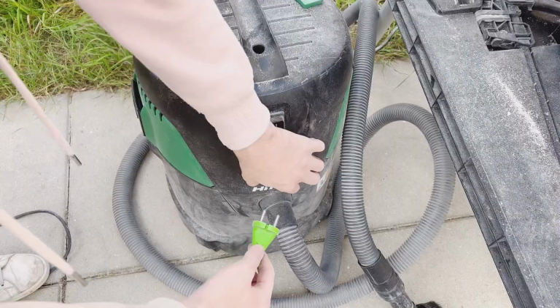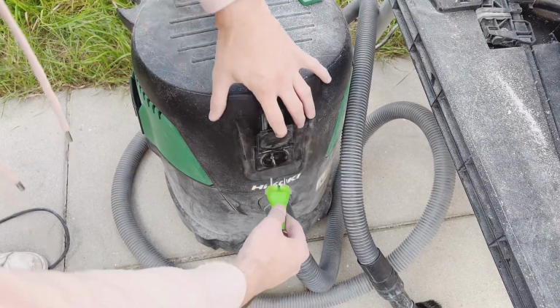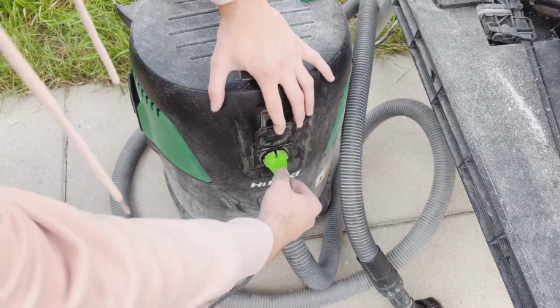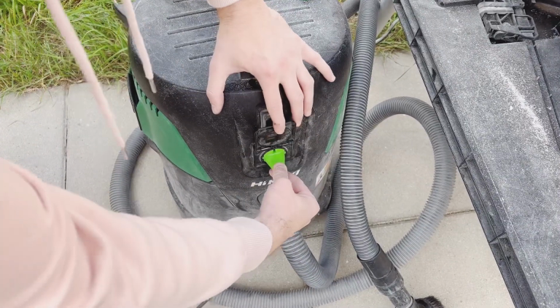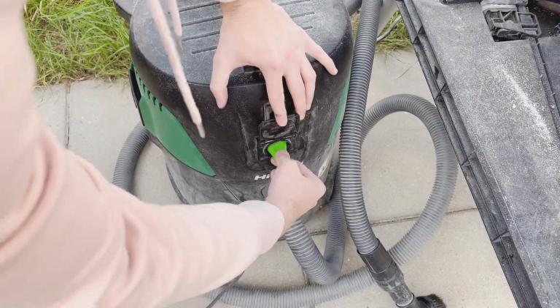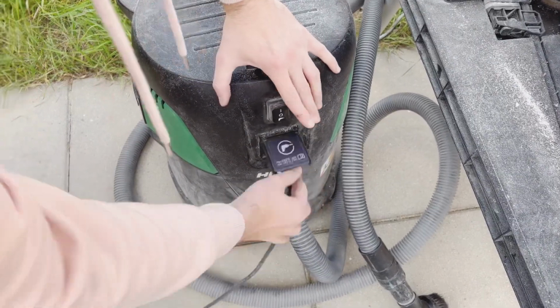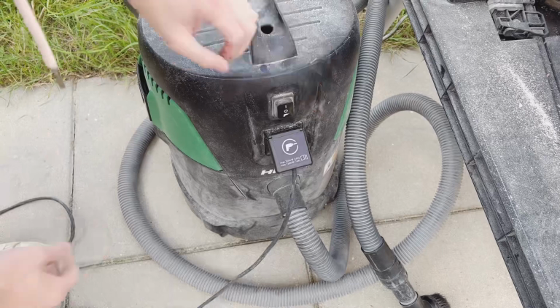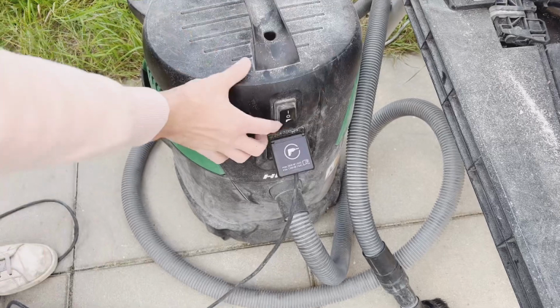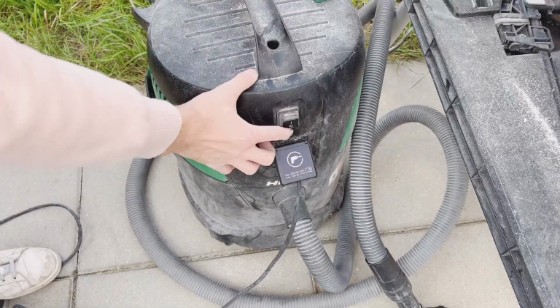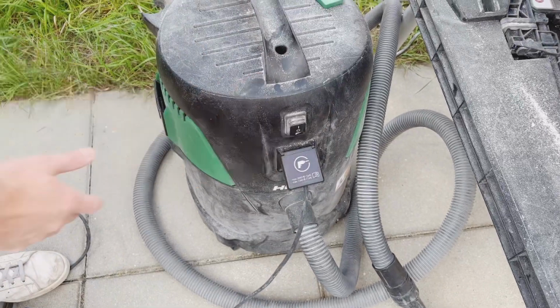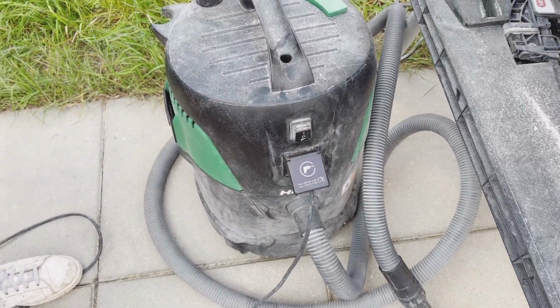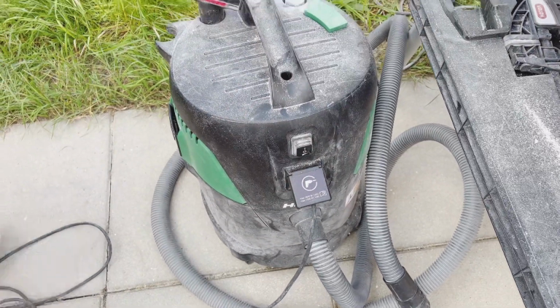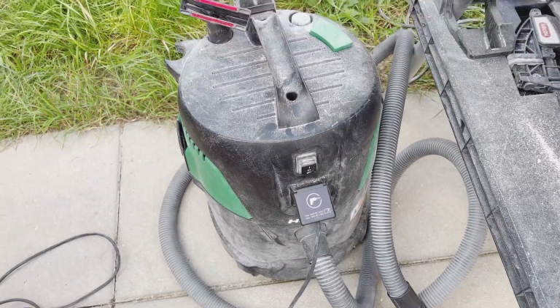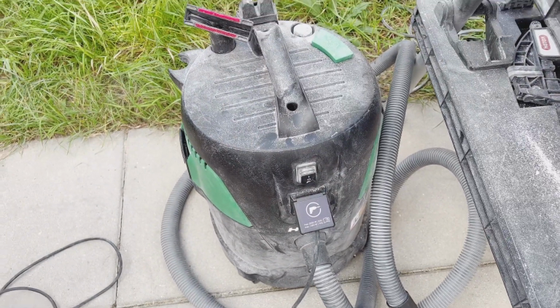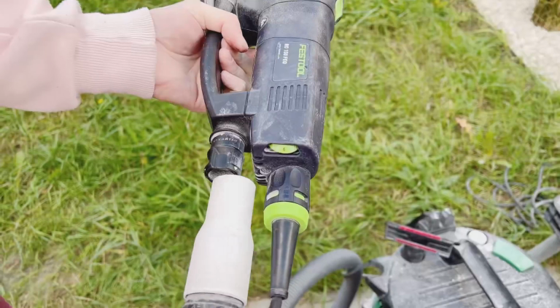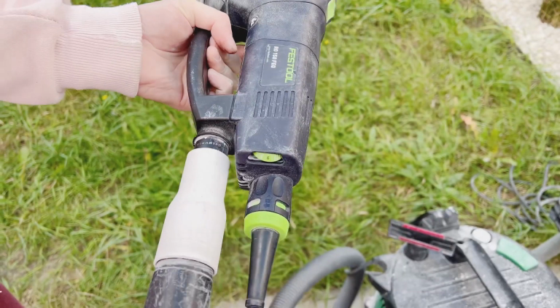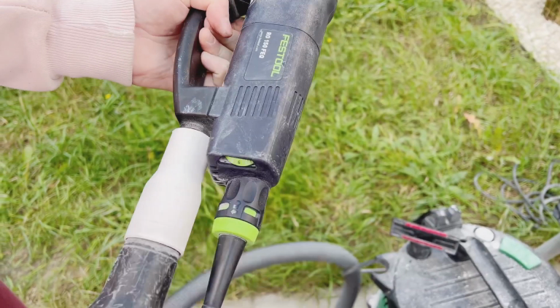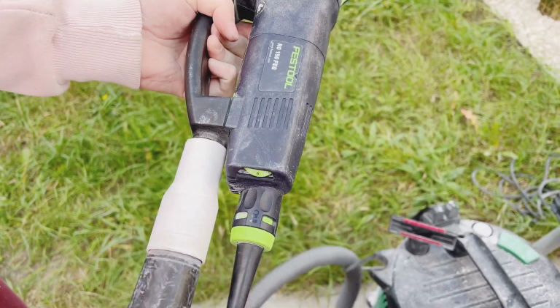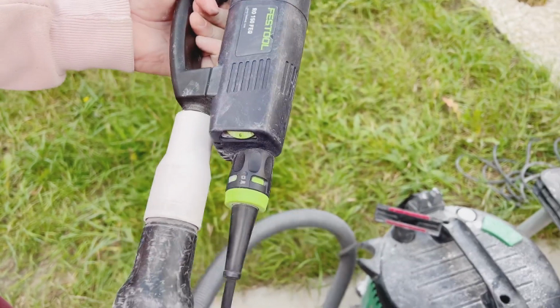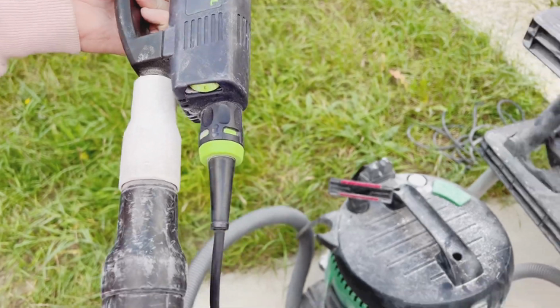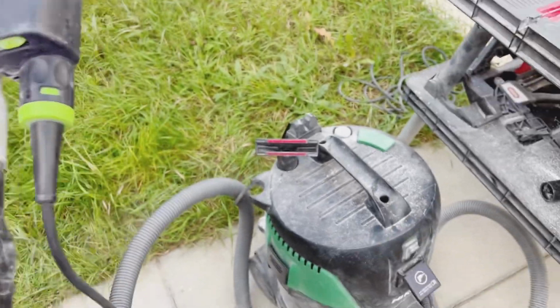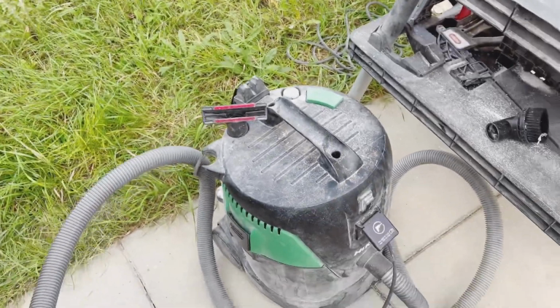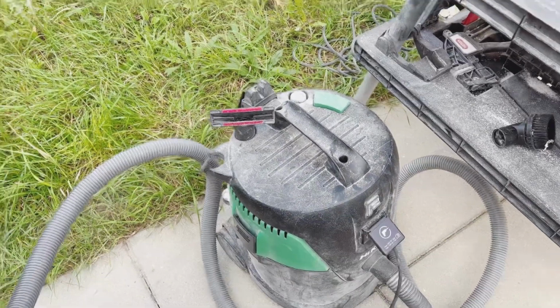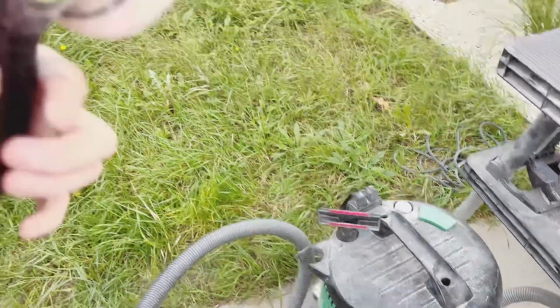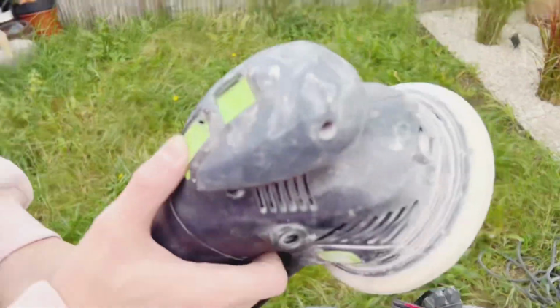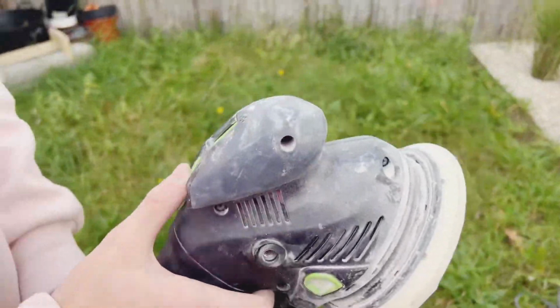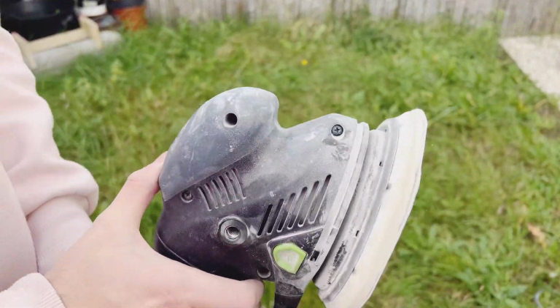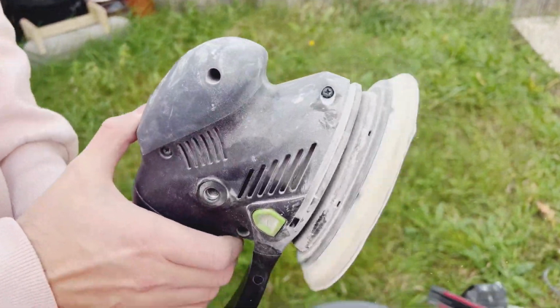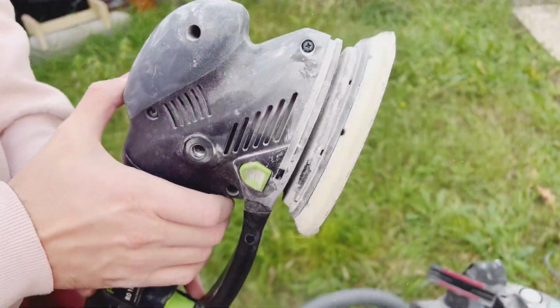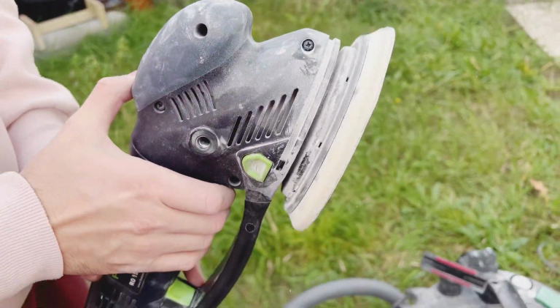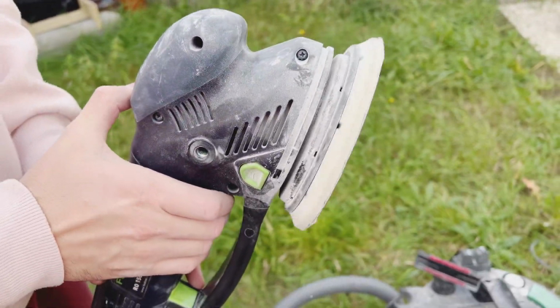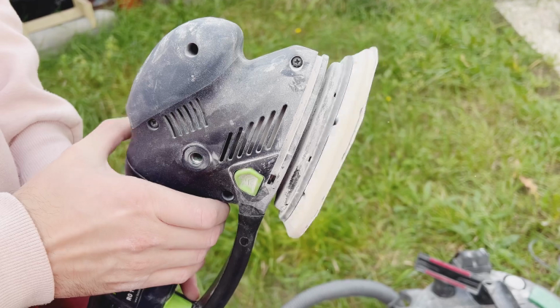We are using a vacuum that you can immediately plug into your sander, and the vacuum turns on at the same time as the sander. You connect the holes into the sander and all the dust, or at least almost all the dust, will be sucked into the vacuum.